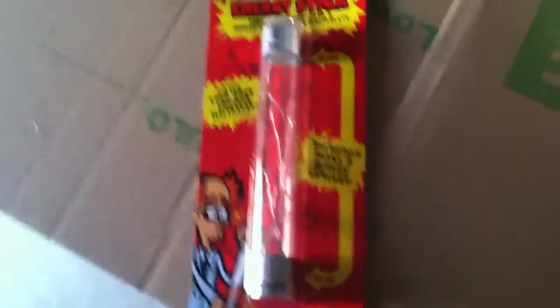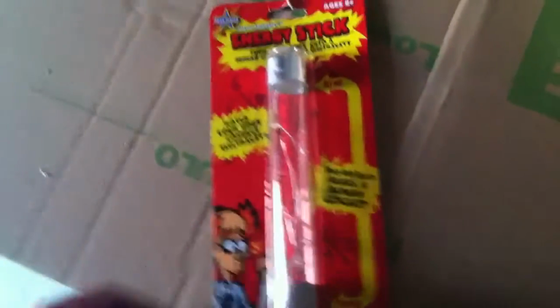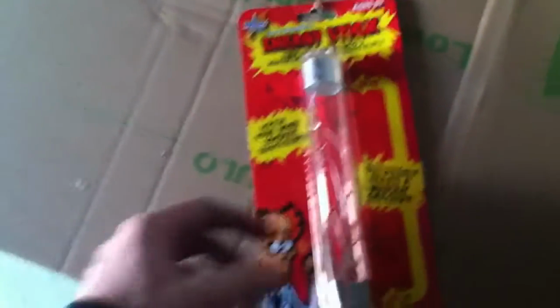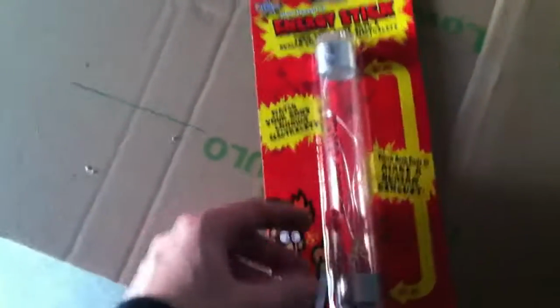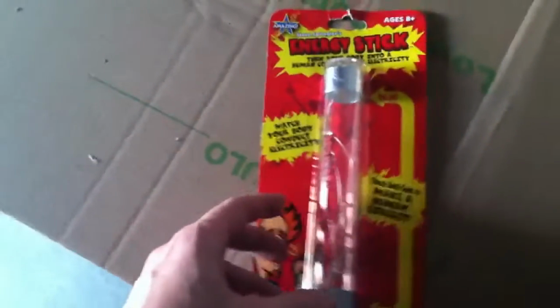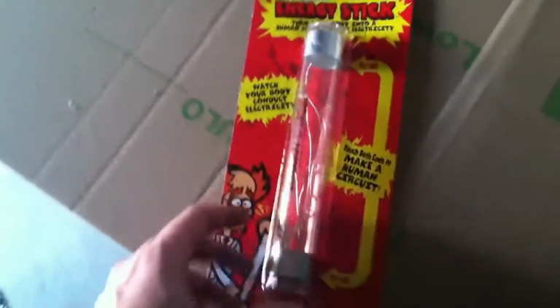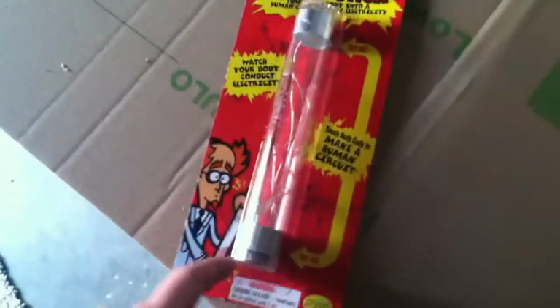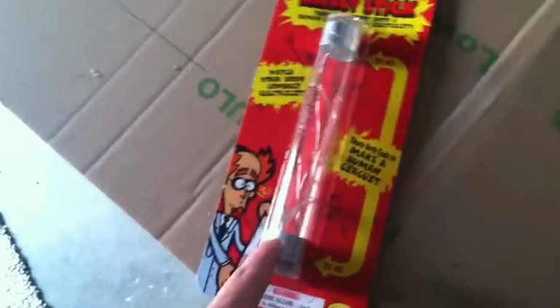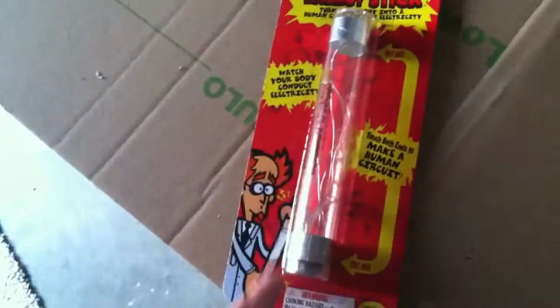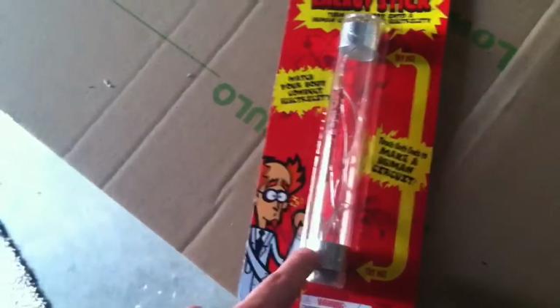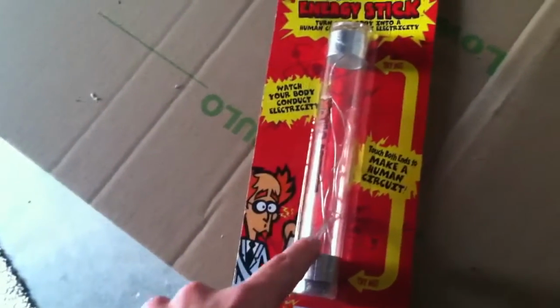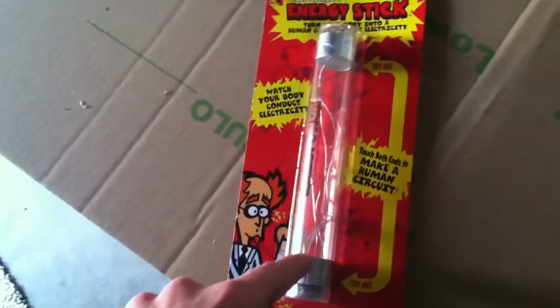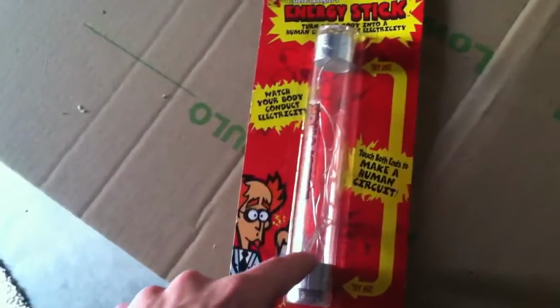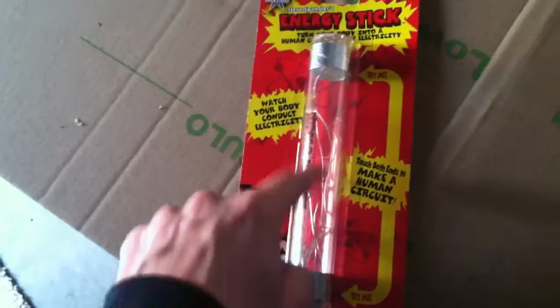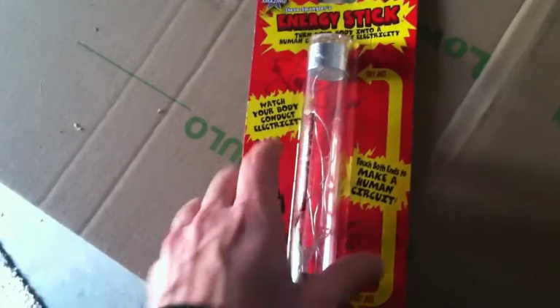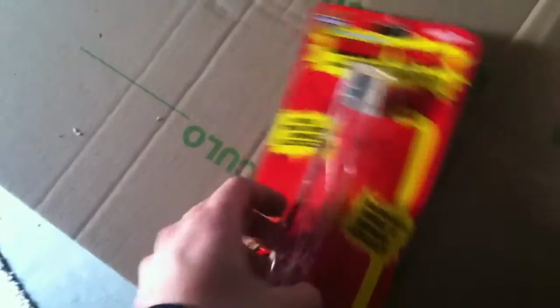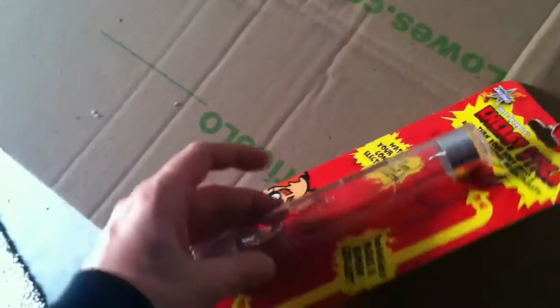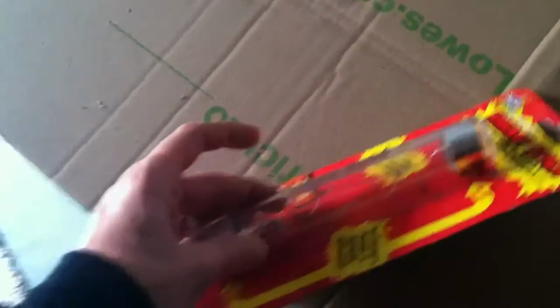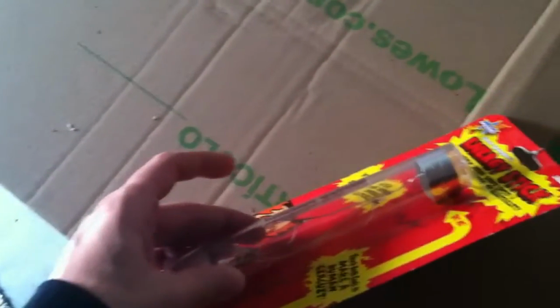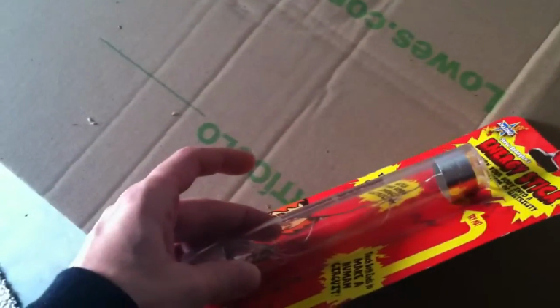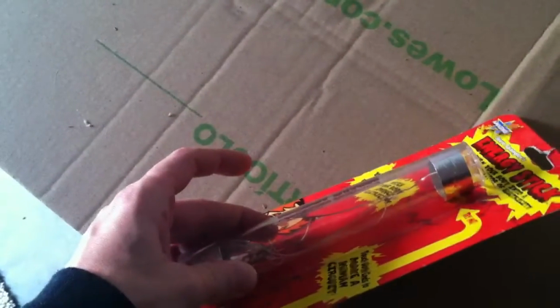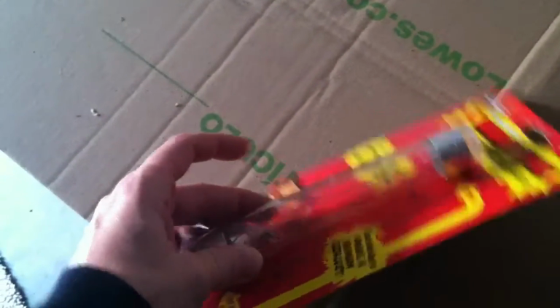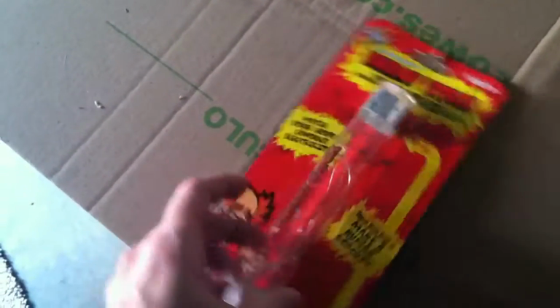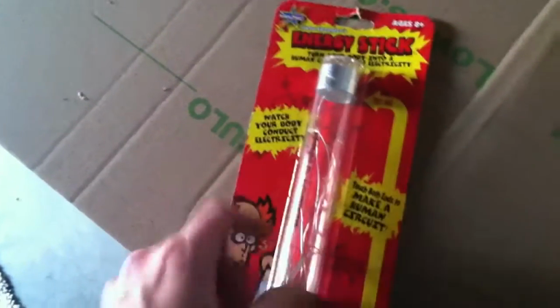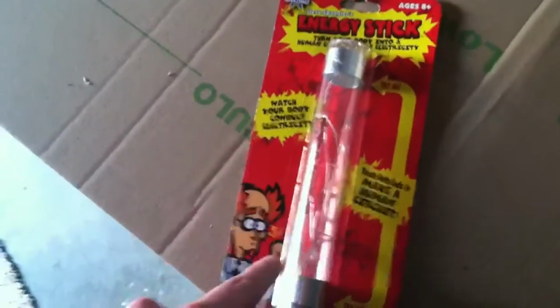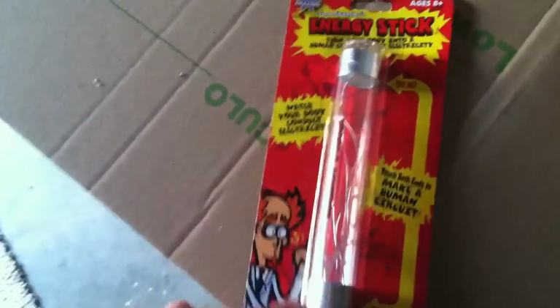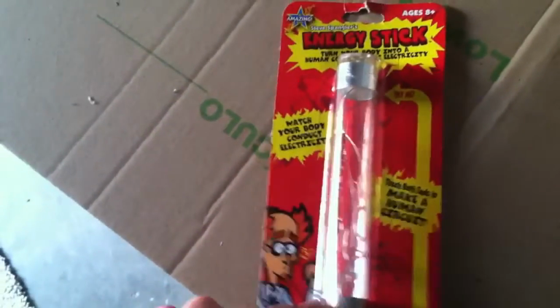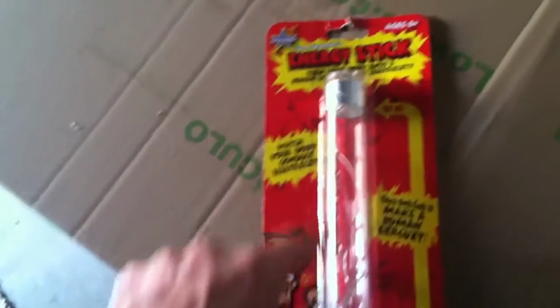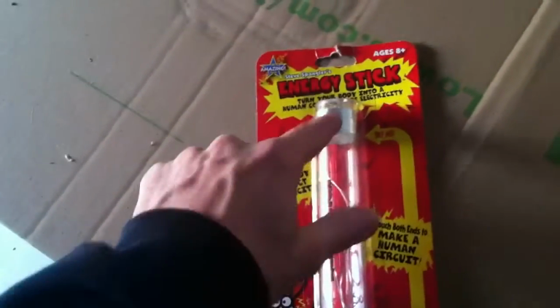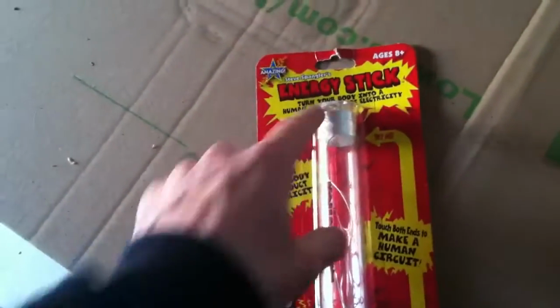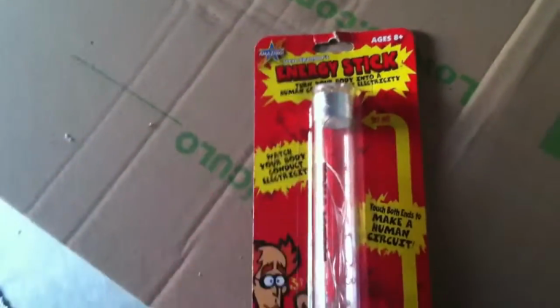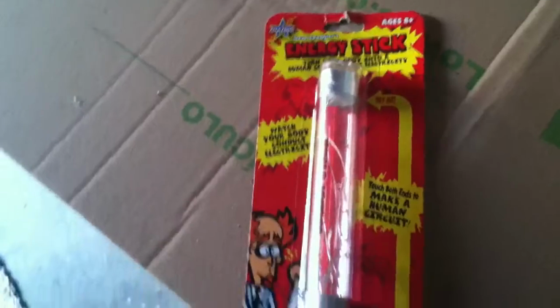This is kind of cool. All you see is a bunch of wires, and you can see the LEDs inside, and there's one tinfoil pad here and one tinfoil pad there.